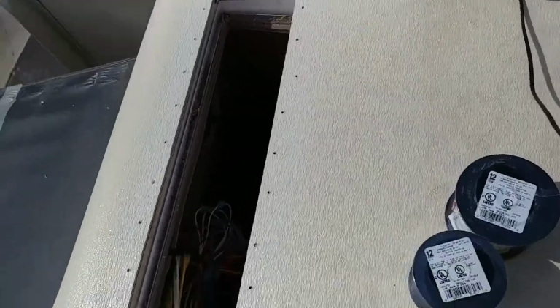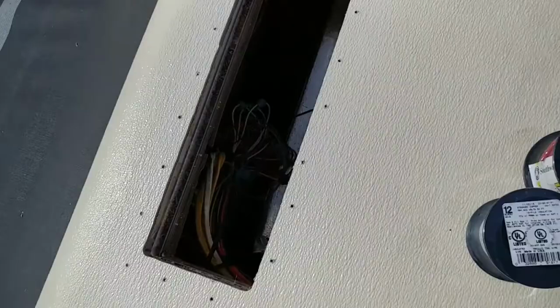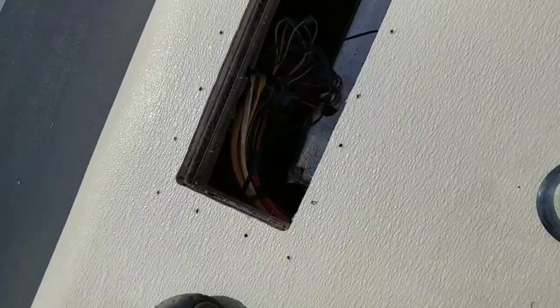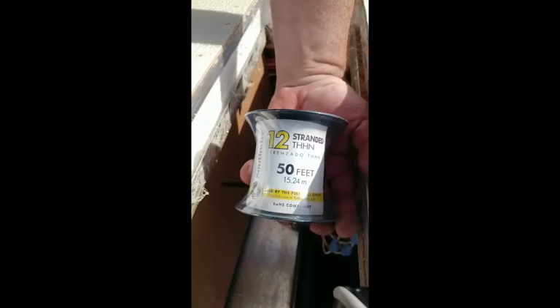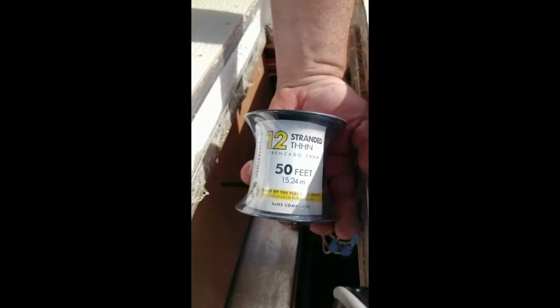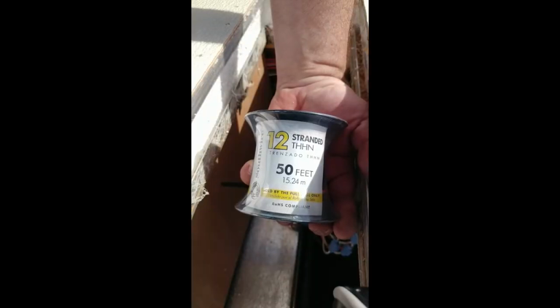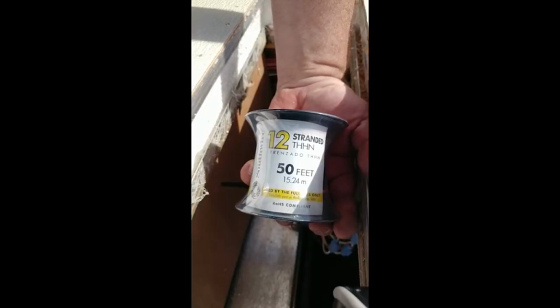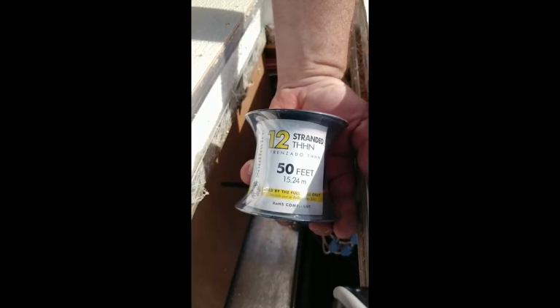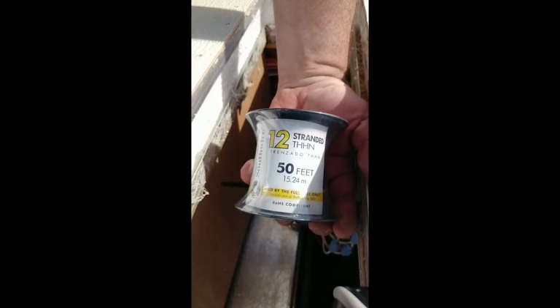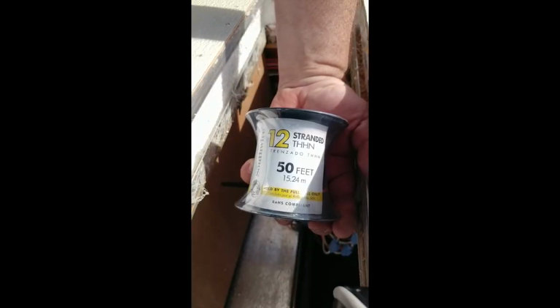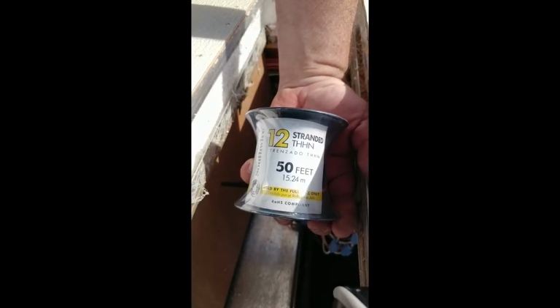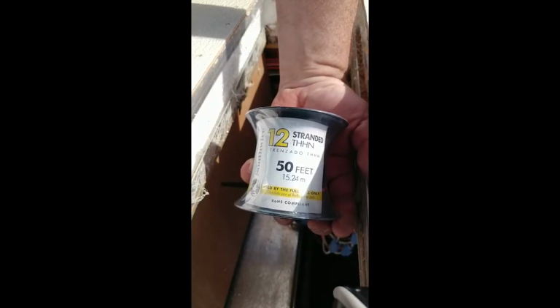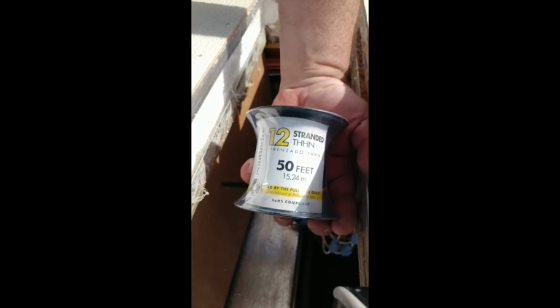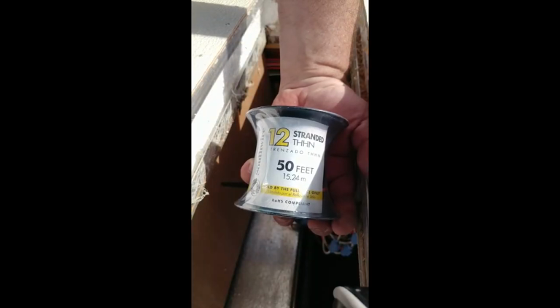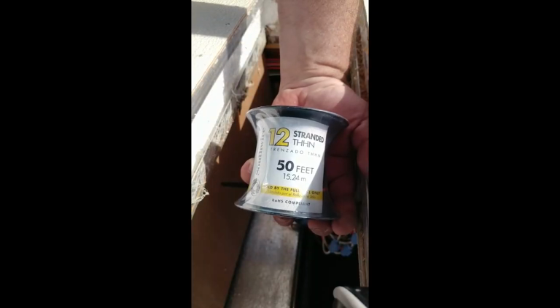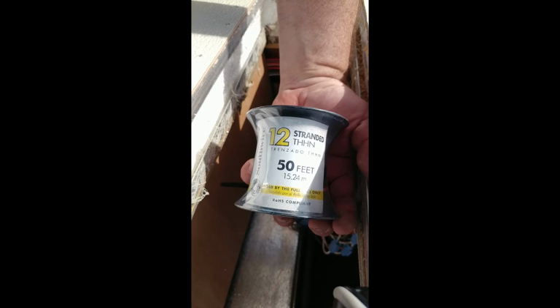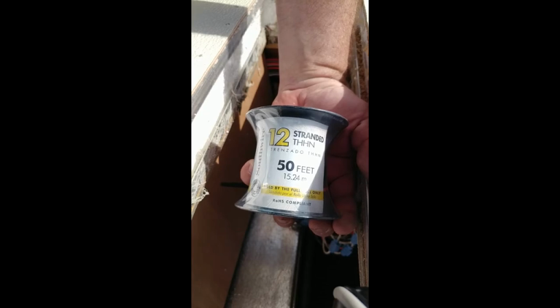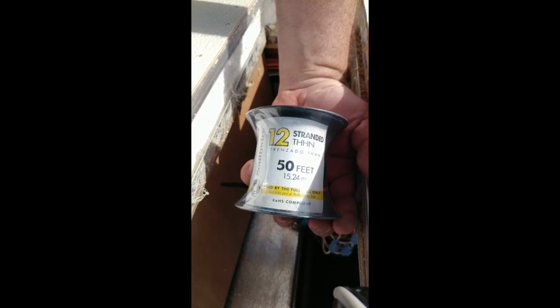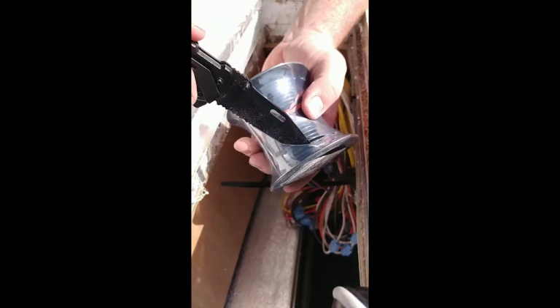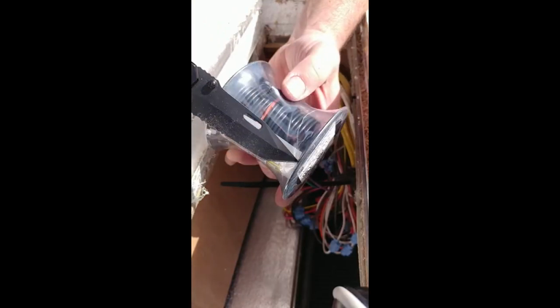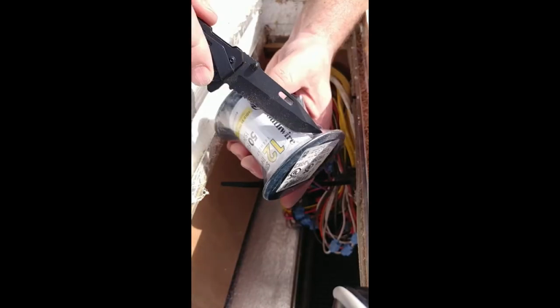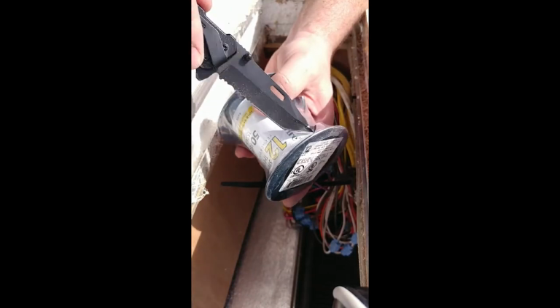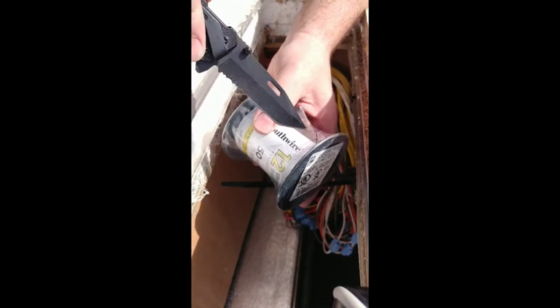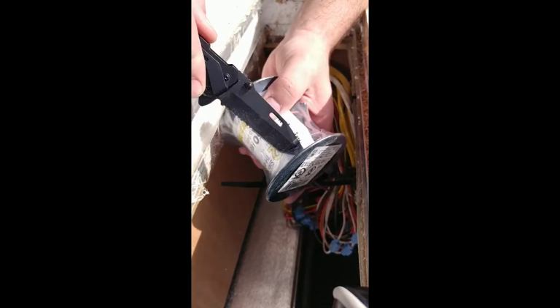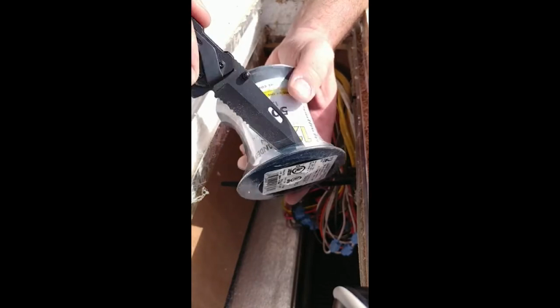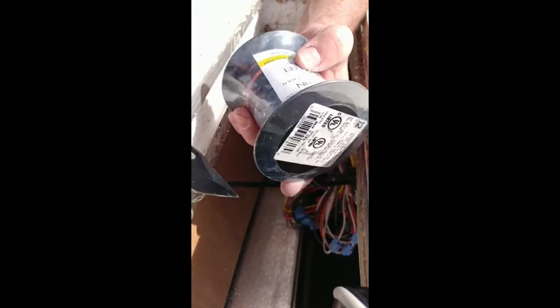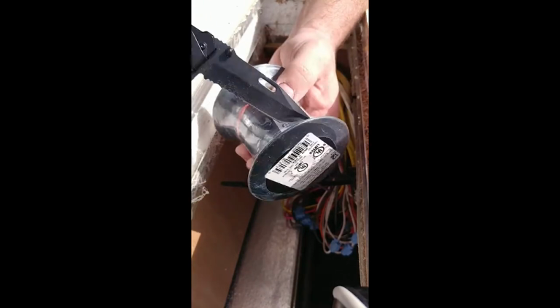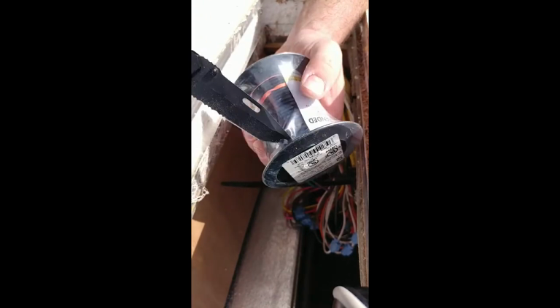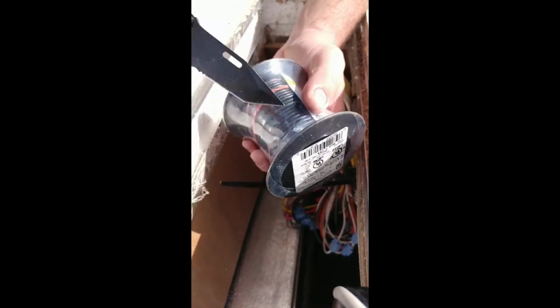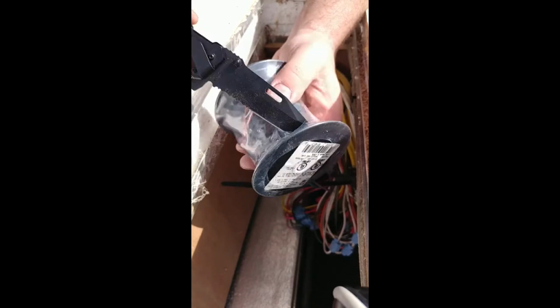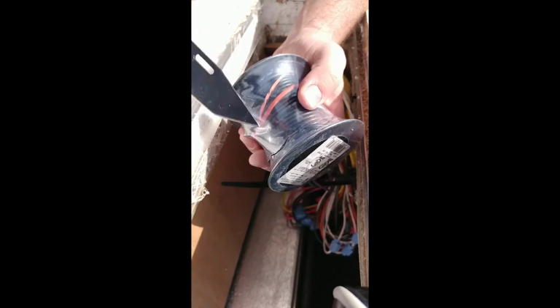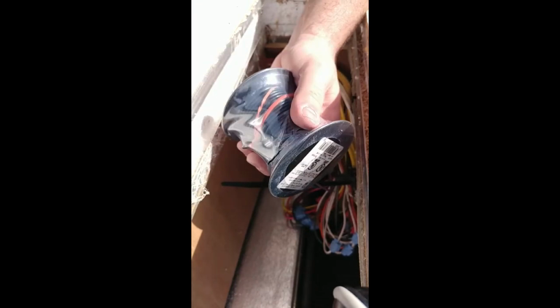Get that all wired up. I'm using 12-gauge wire to make sure that I can run enough power through the distance I need to run it. I'll have a whole other video on how I wired it up, so be sure to subscribe and enable notifications so you don't miss it.